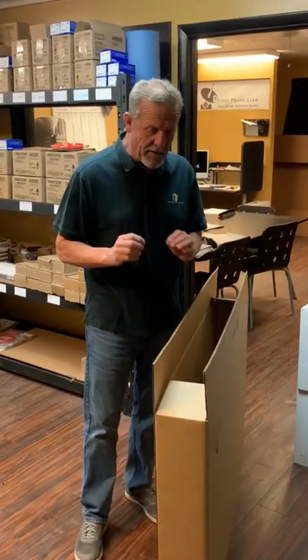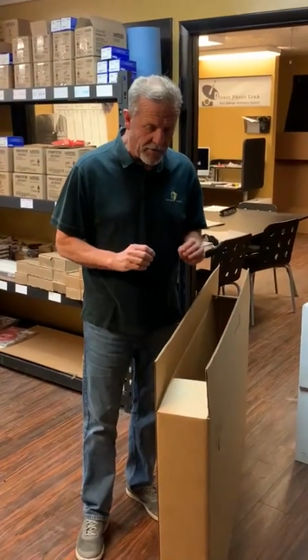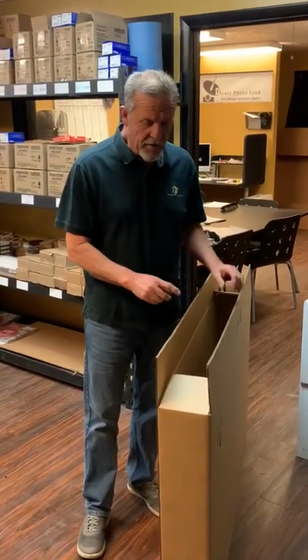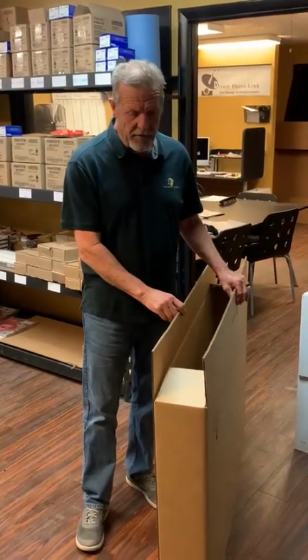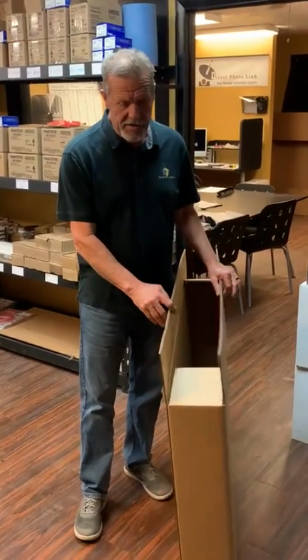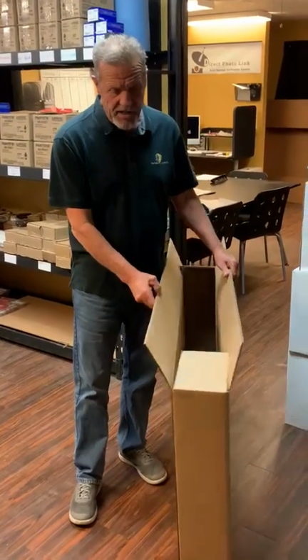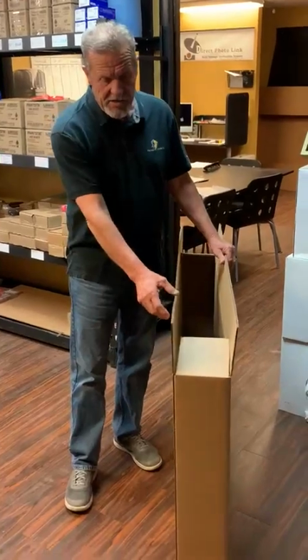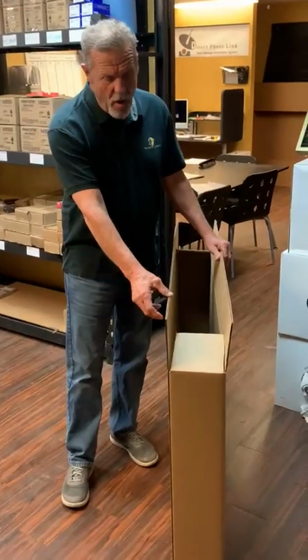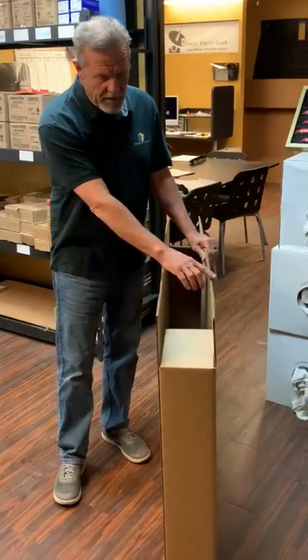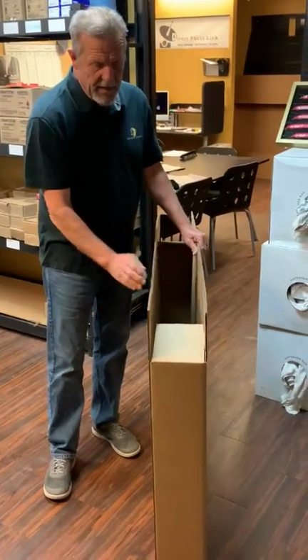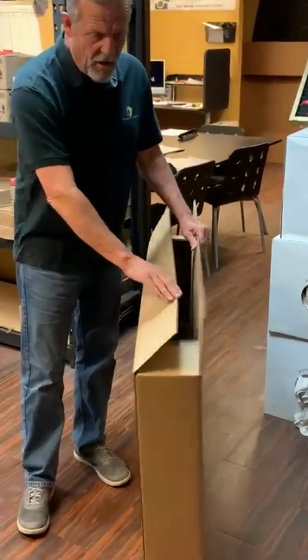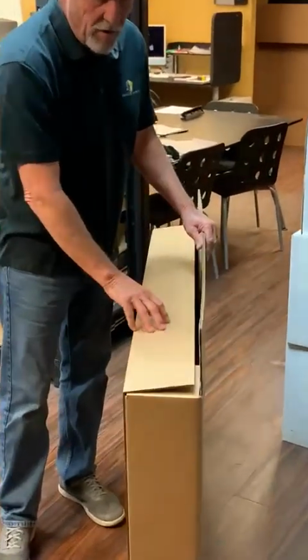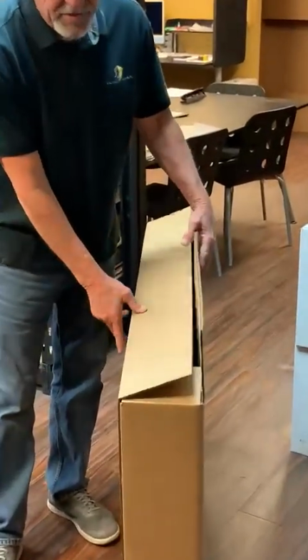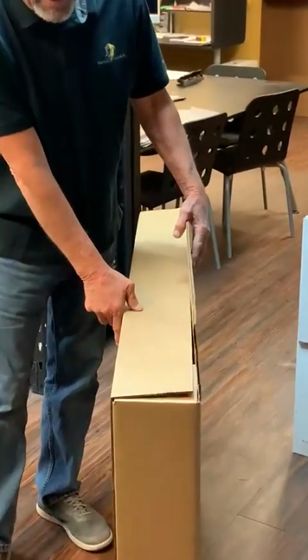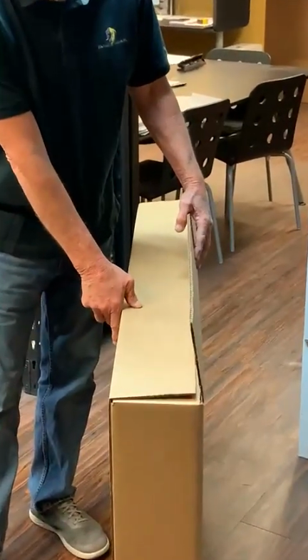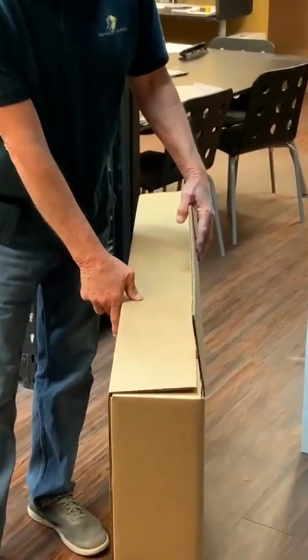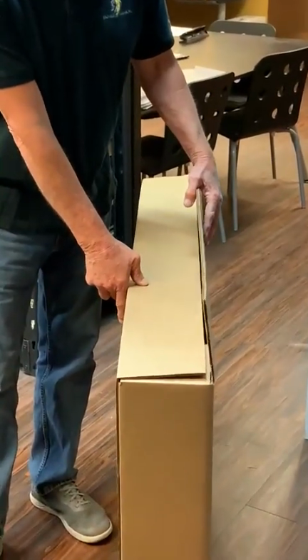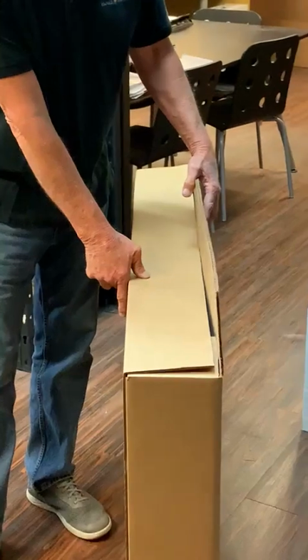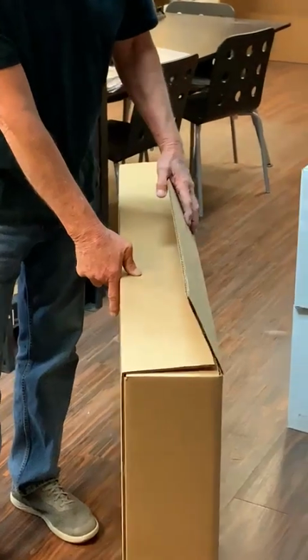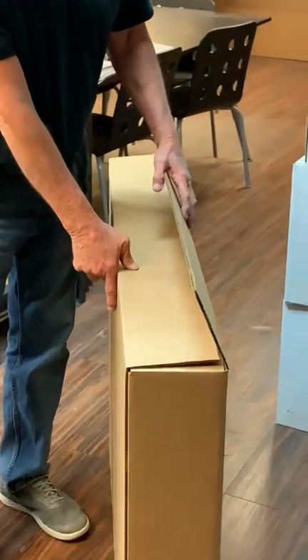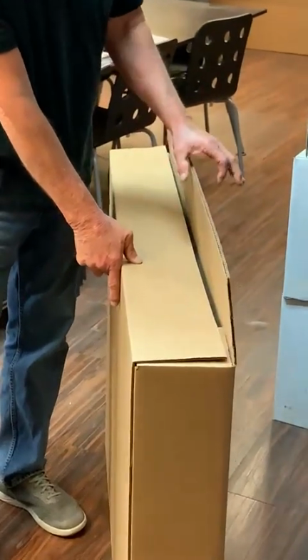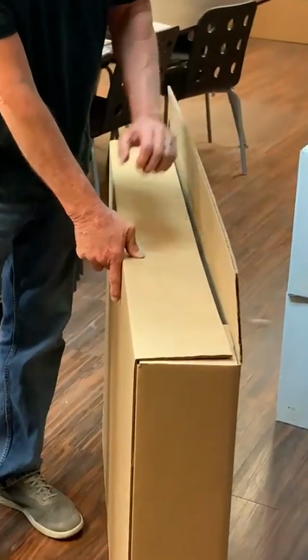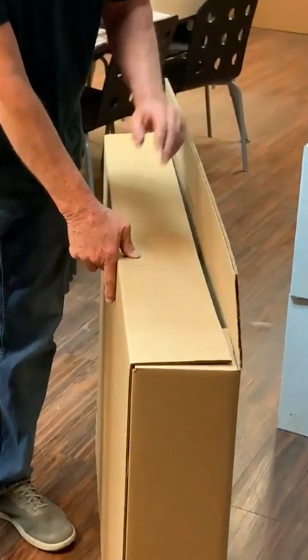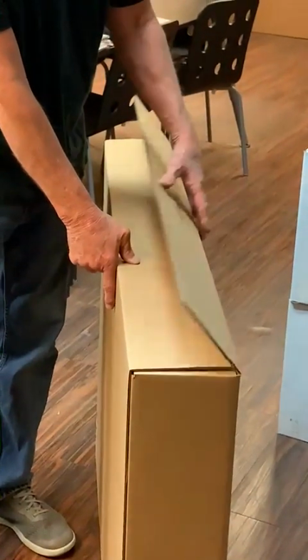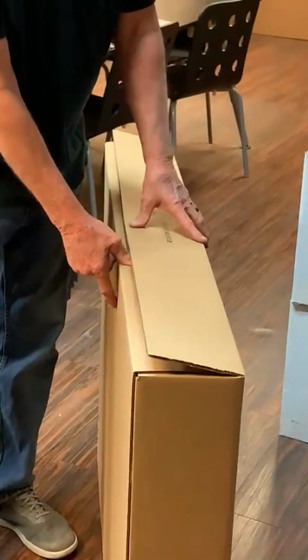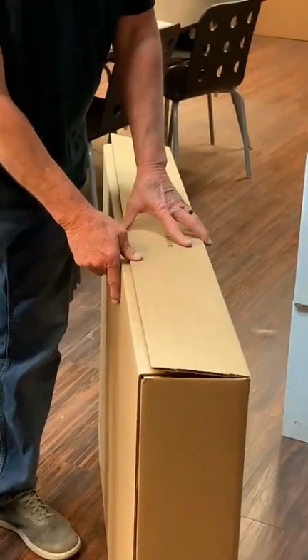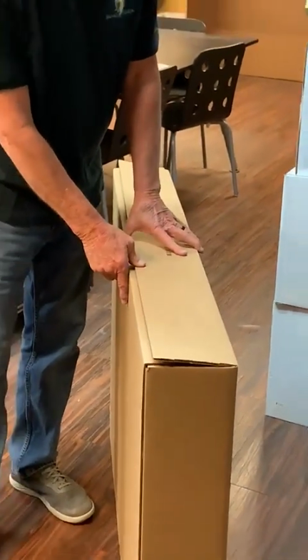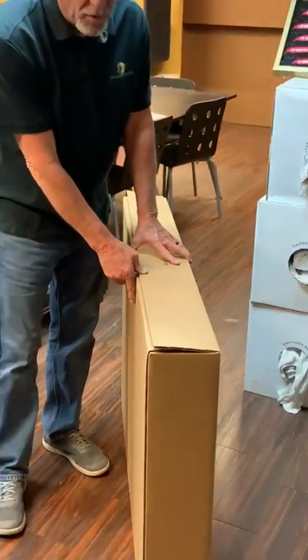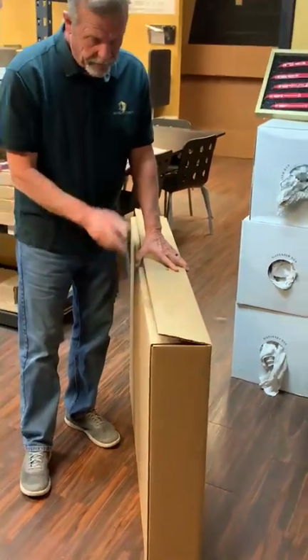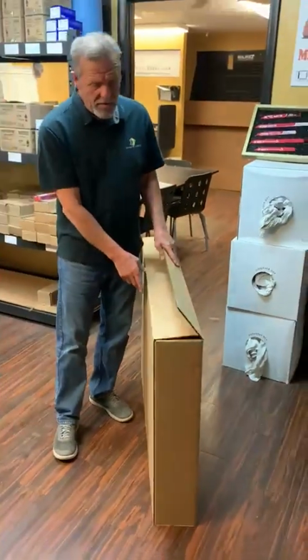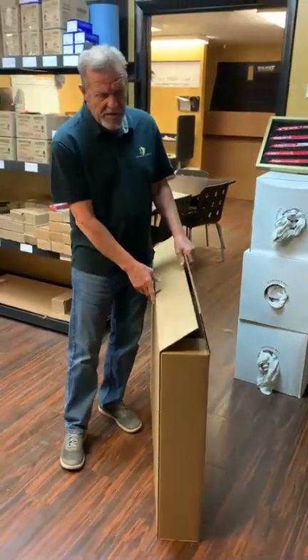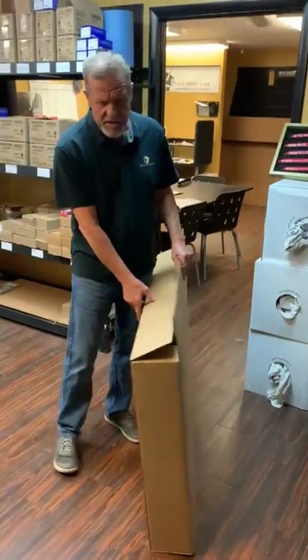First off, if you notice, the box is double wall and it's called a full overlap, so the tab goes all the way side to side. That gives you double wall on top of double wall — pretty strong for the bottom of the door.